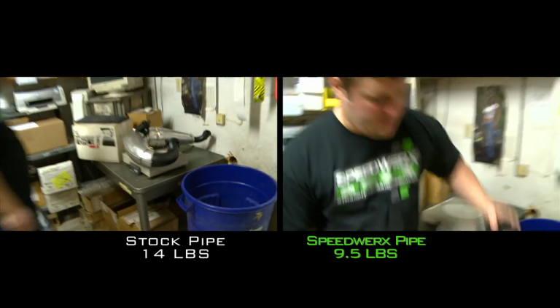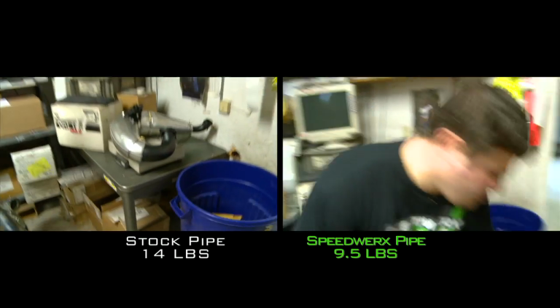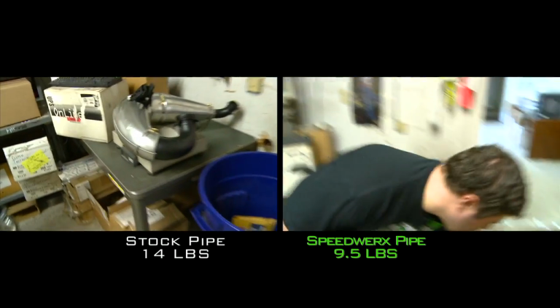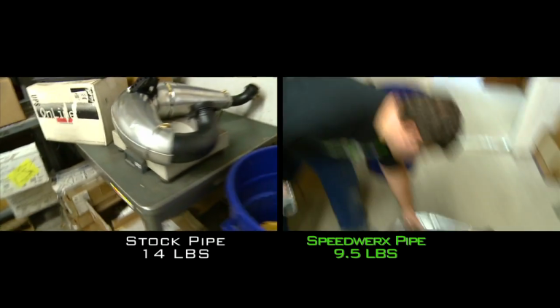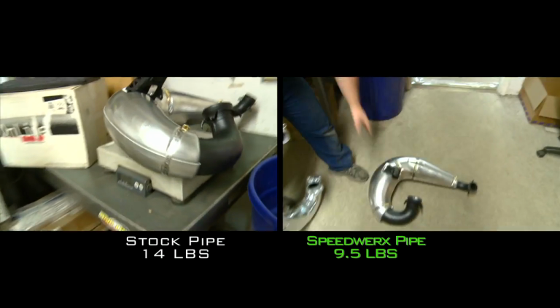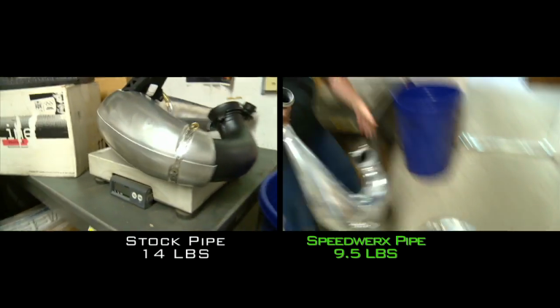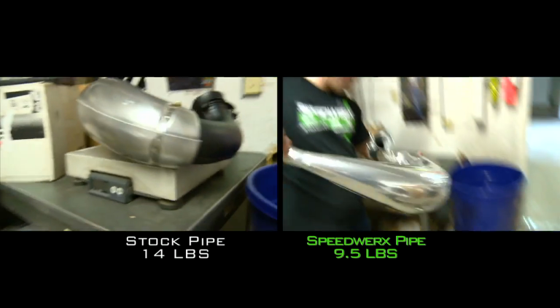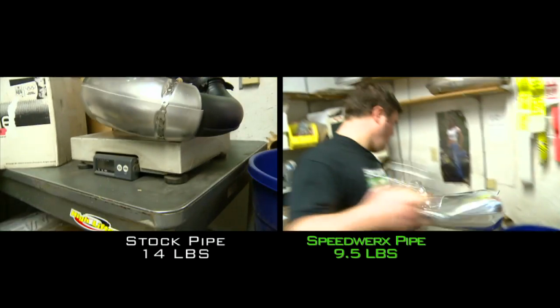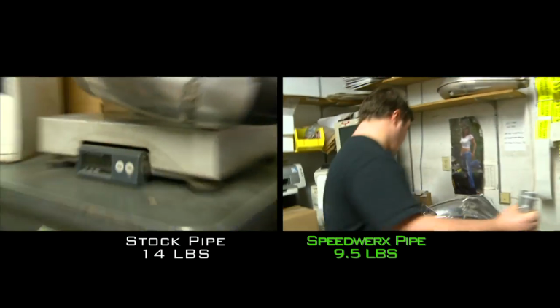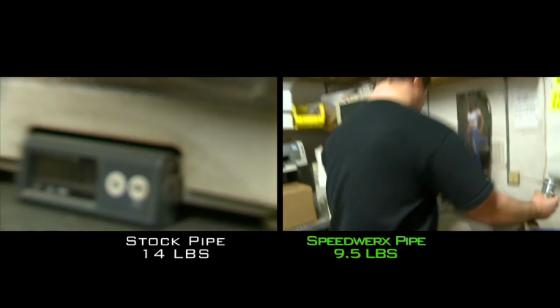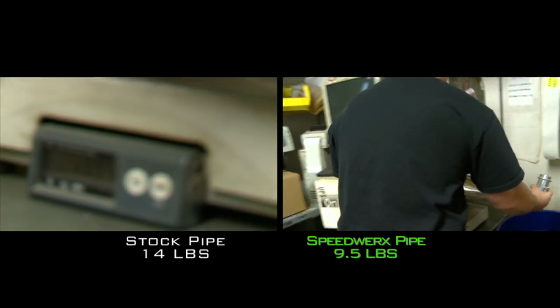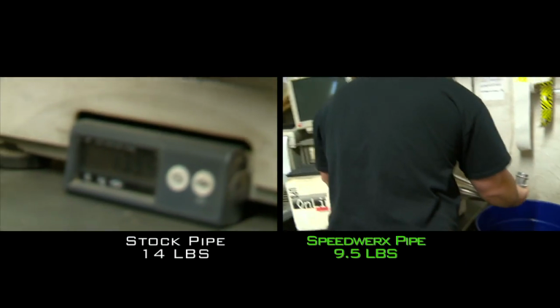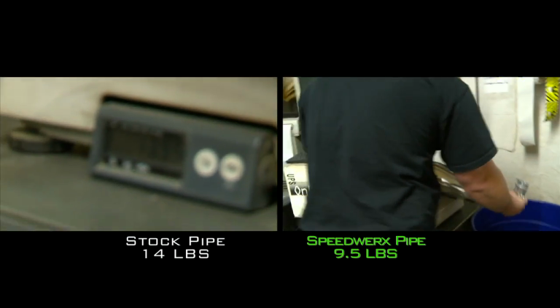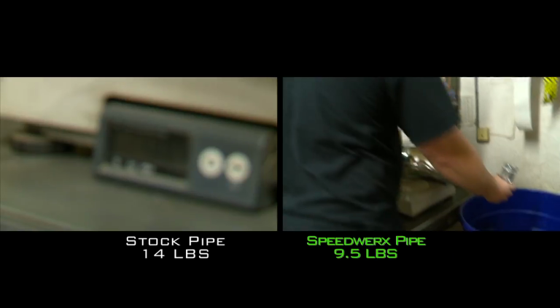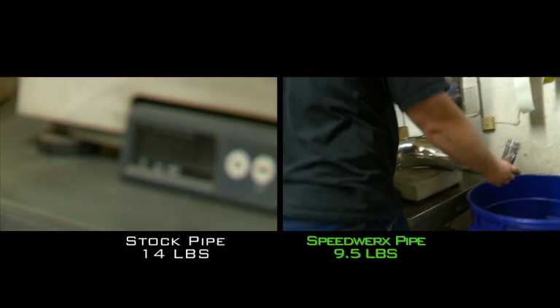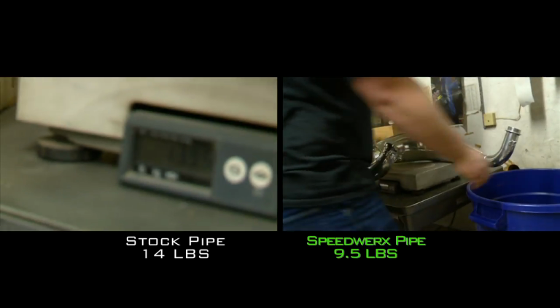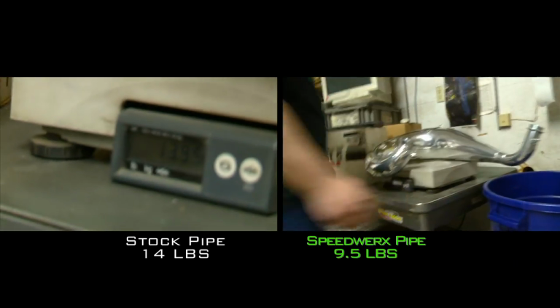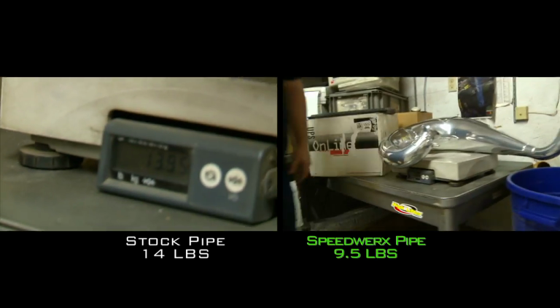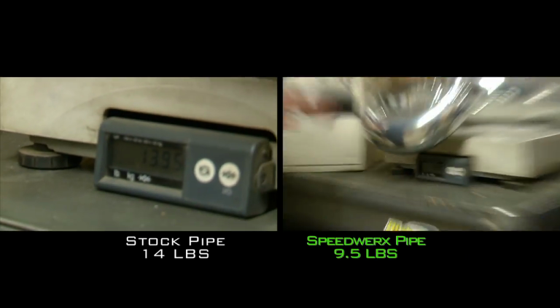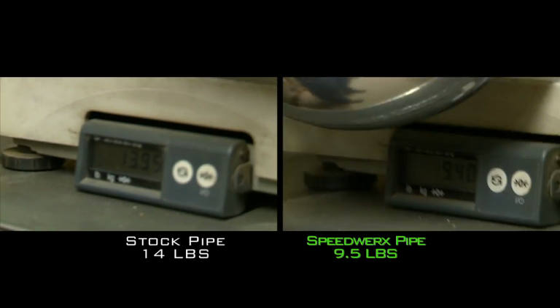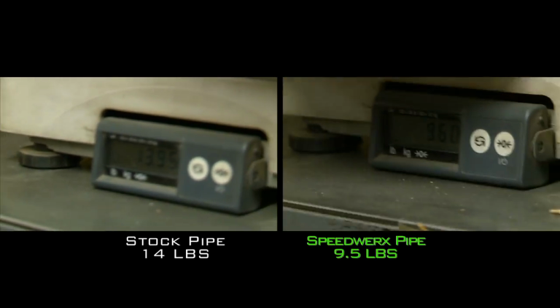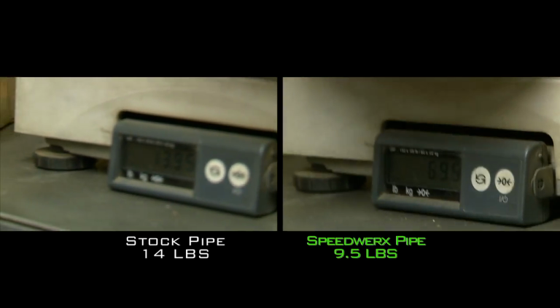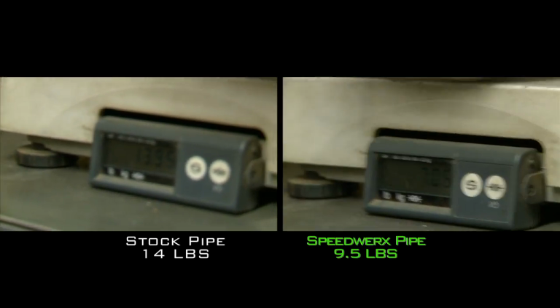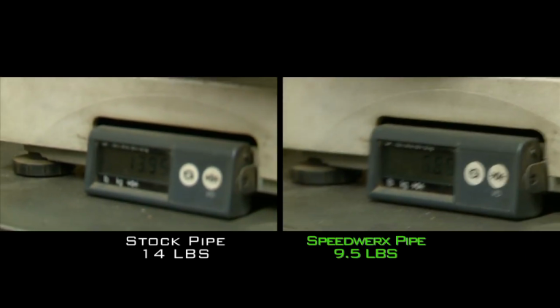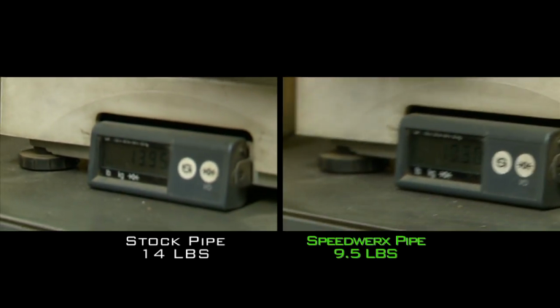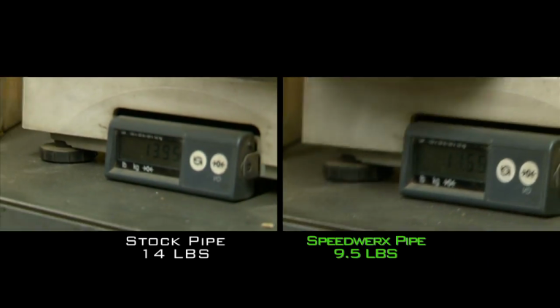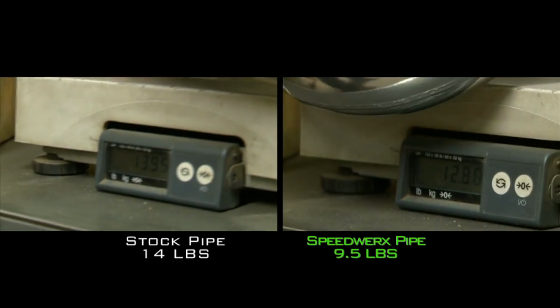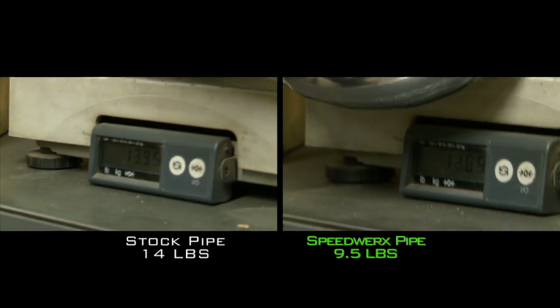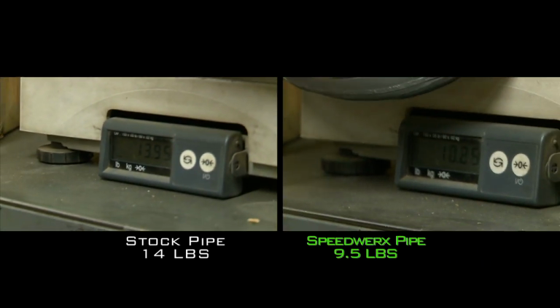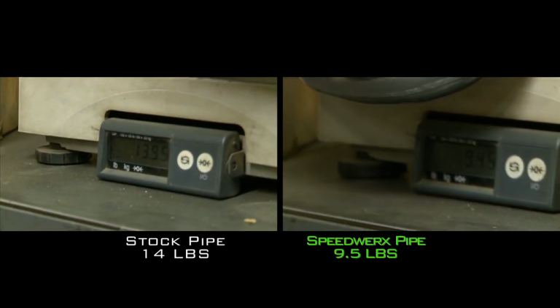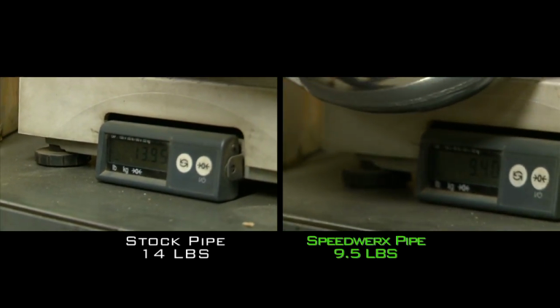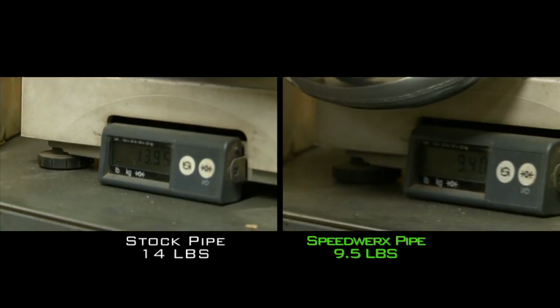Speedworks prides themselves in making power while saving weight. The Speedworks single pipe shaves off close to five pounds while adding up to 10 horsepower.